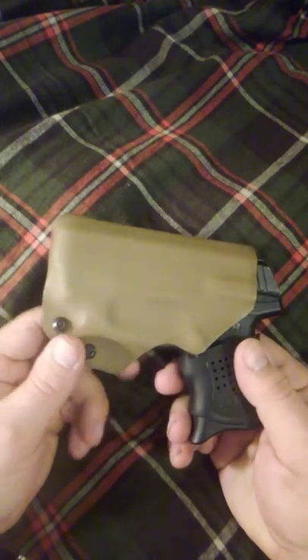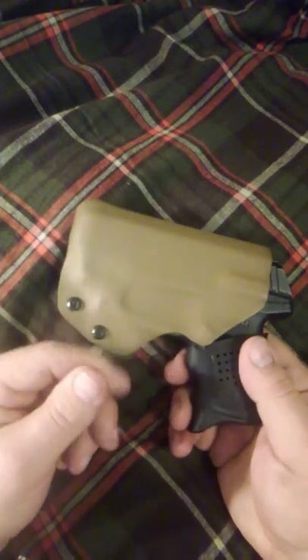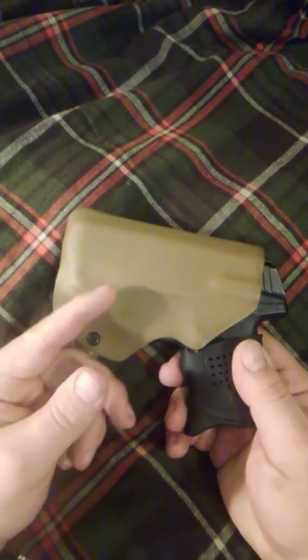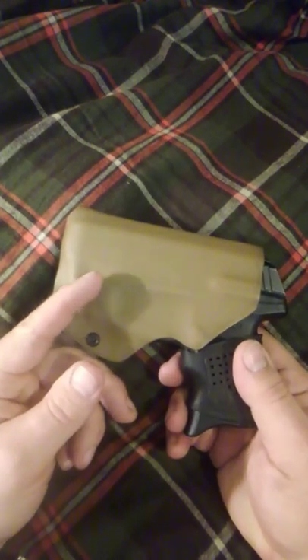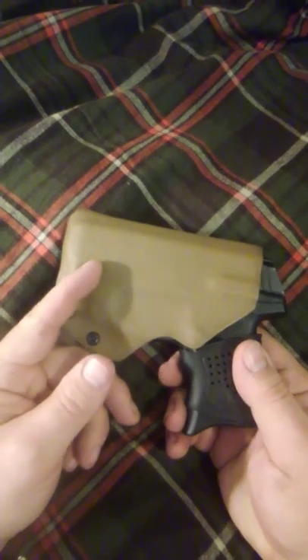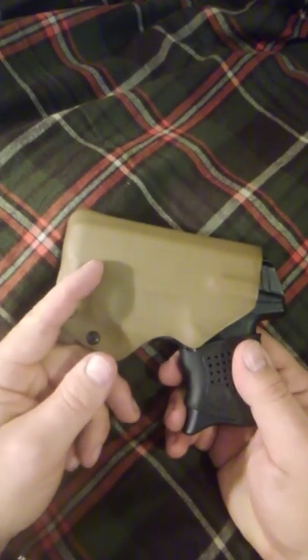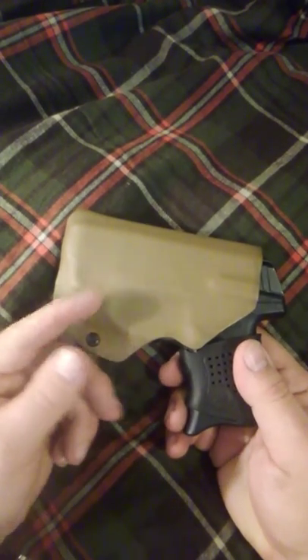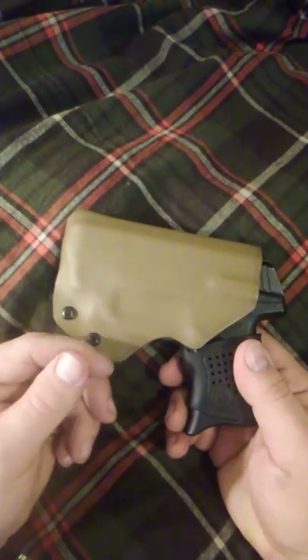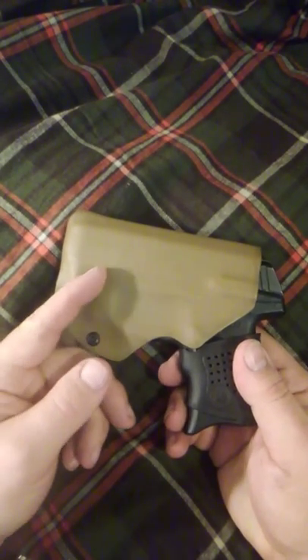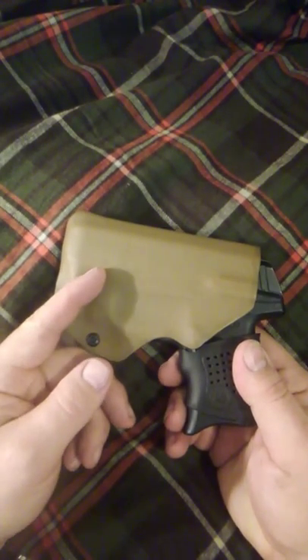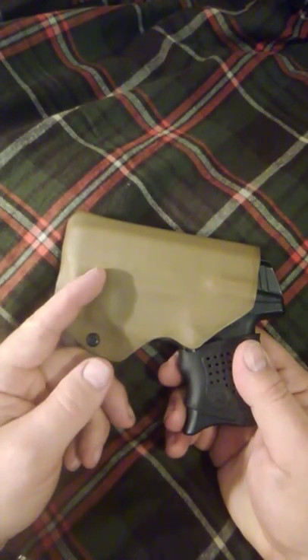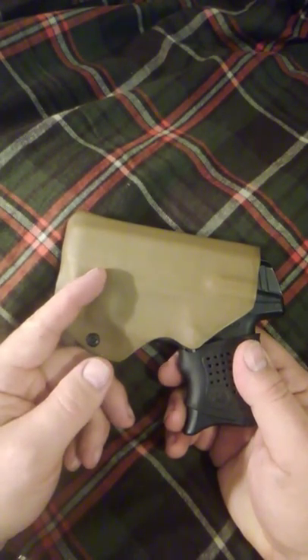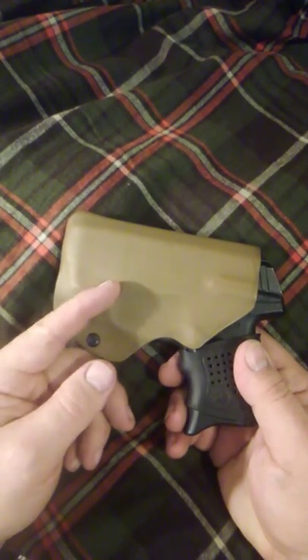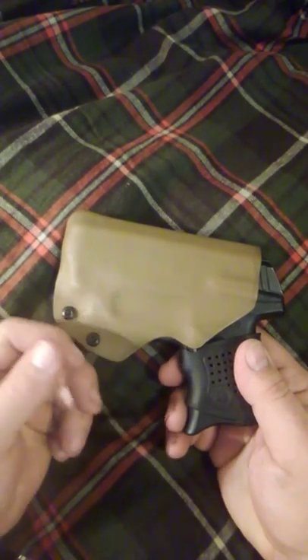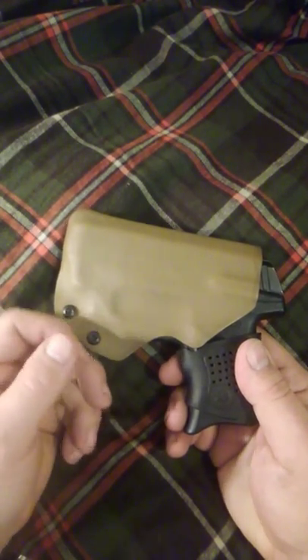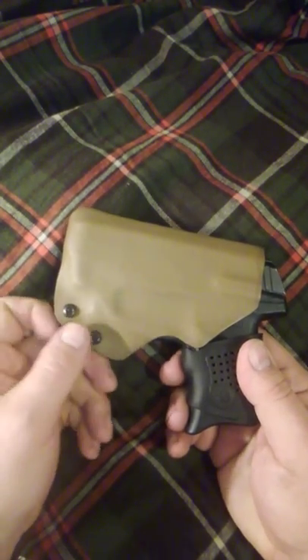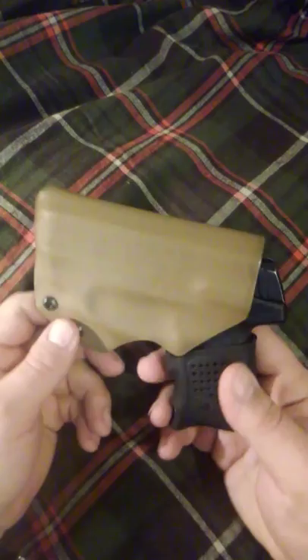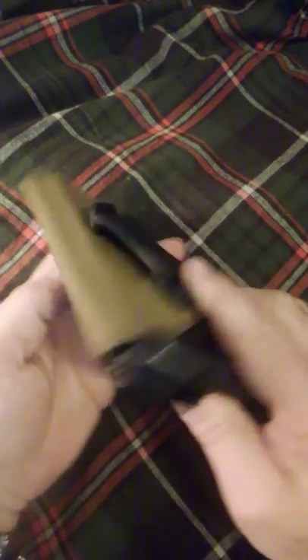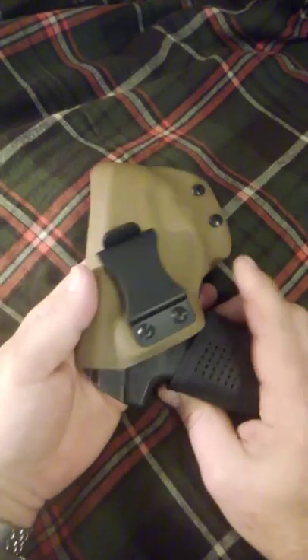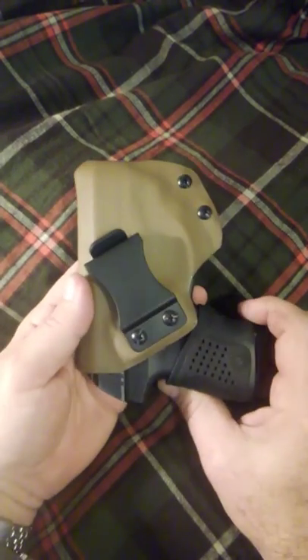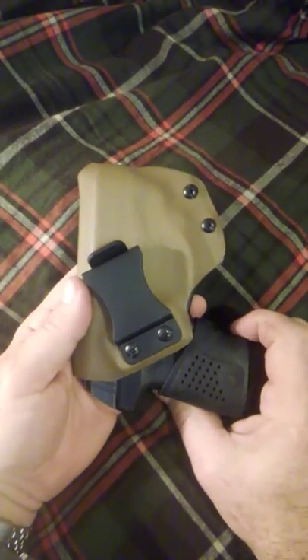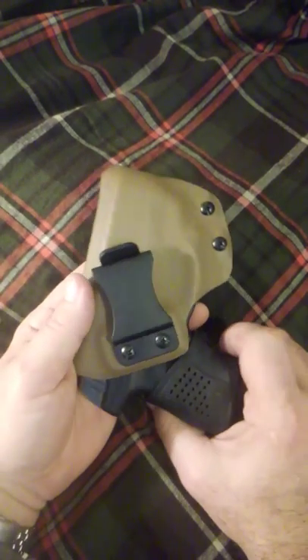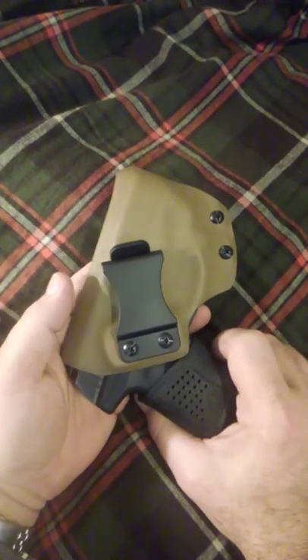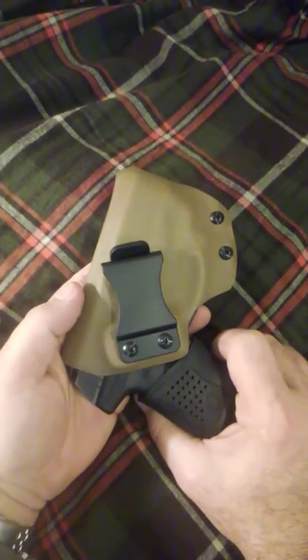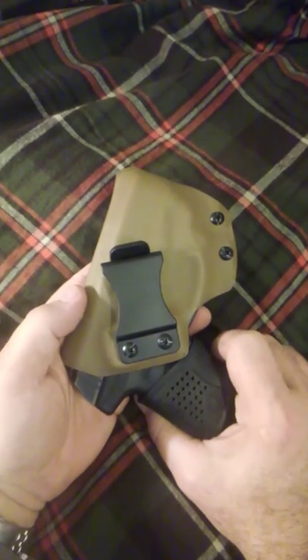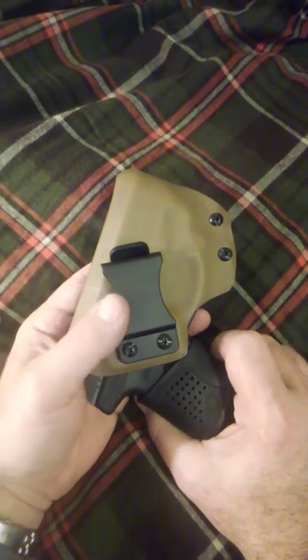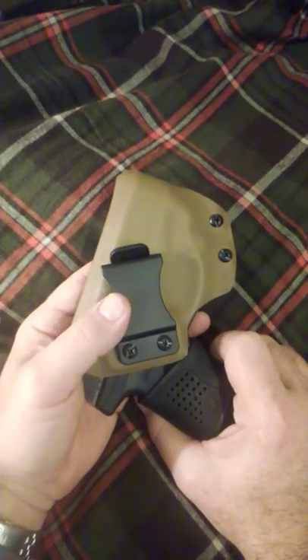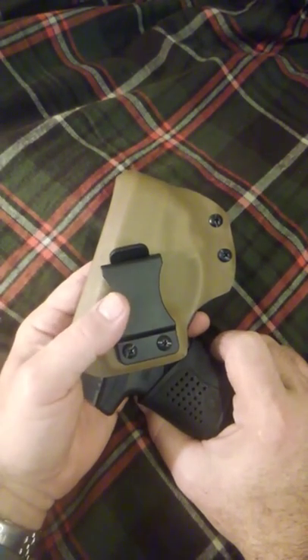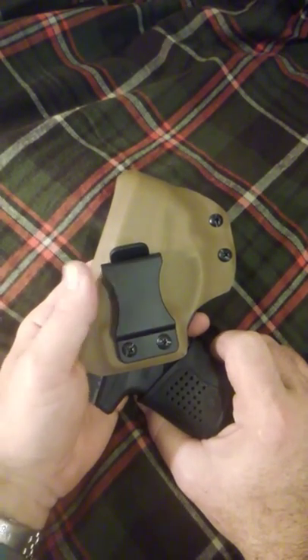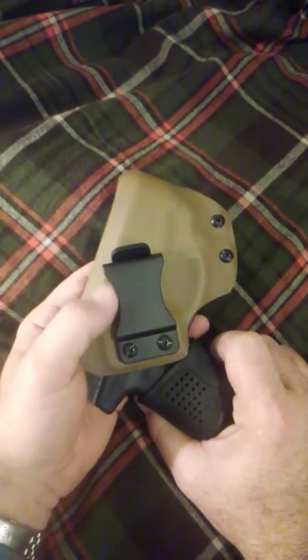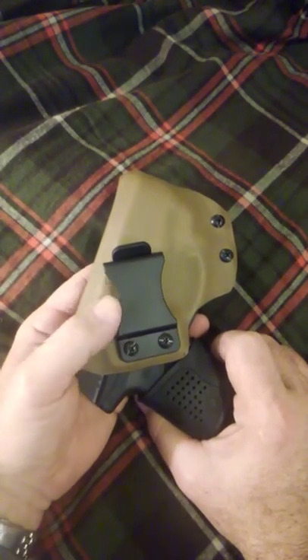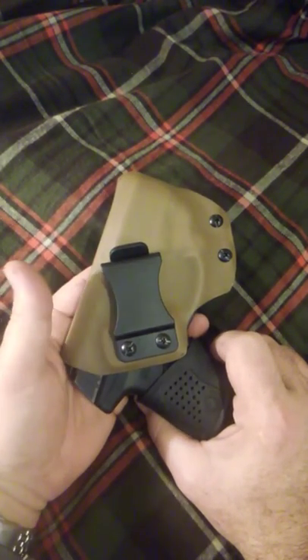It's made from 0.080 thick Kydex or Bolteron, with a 1.5 inch belt clip.